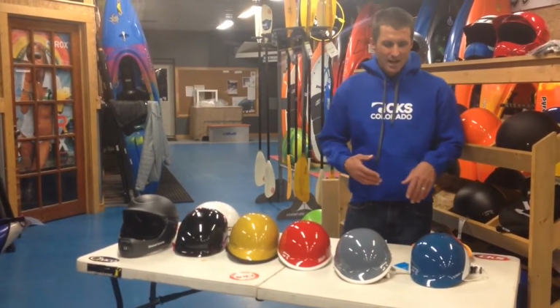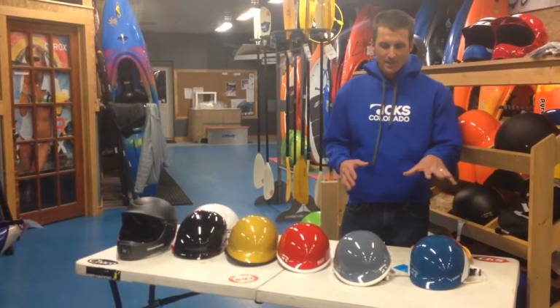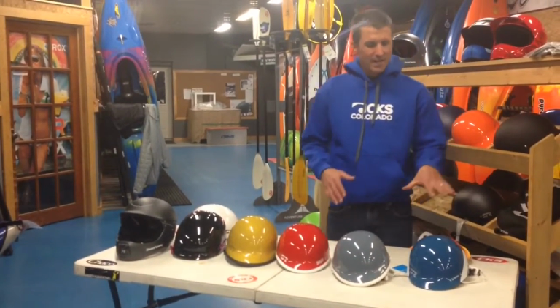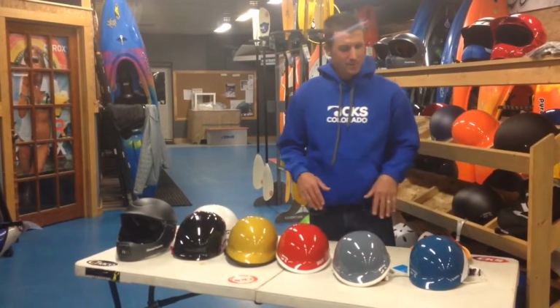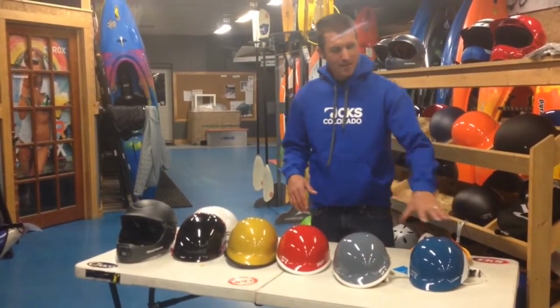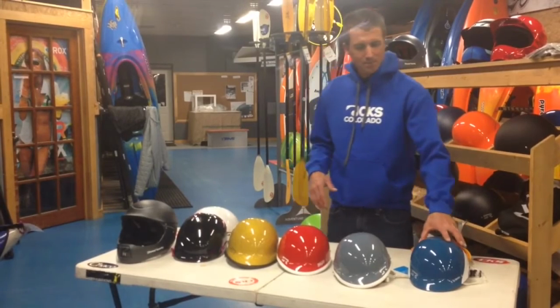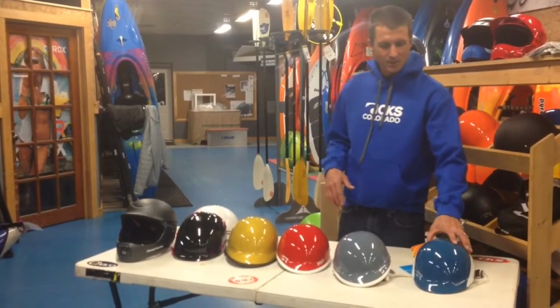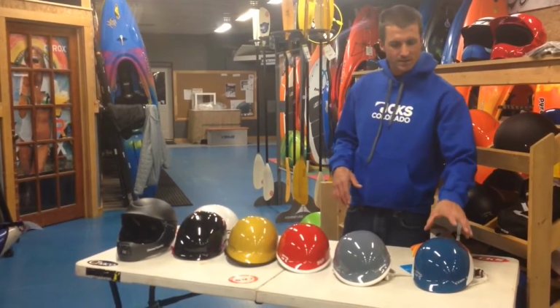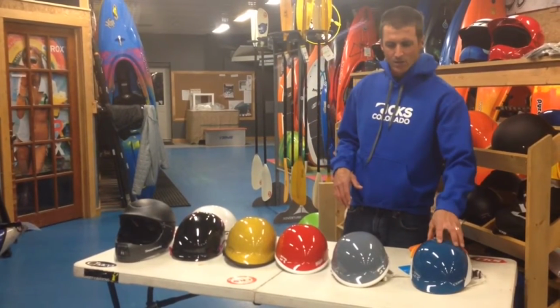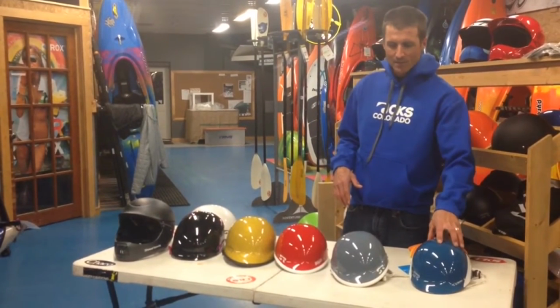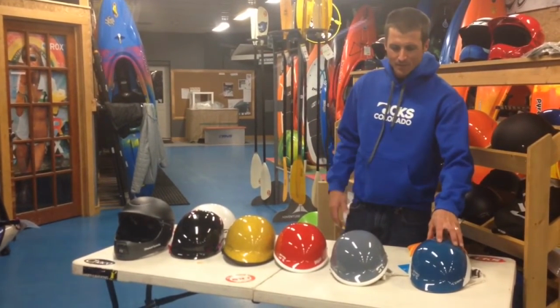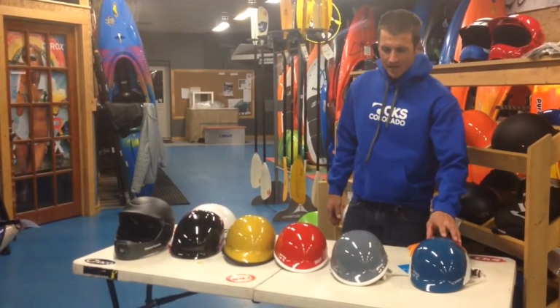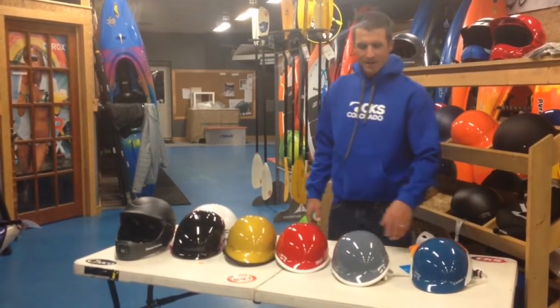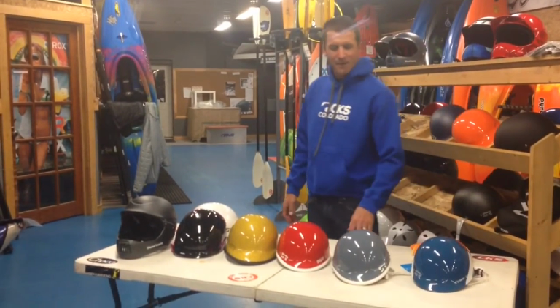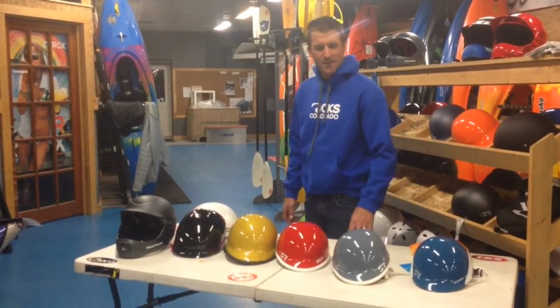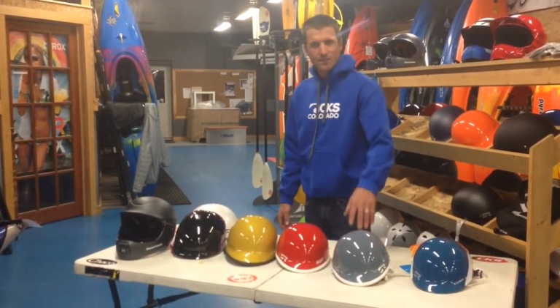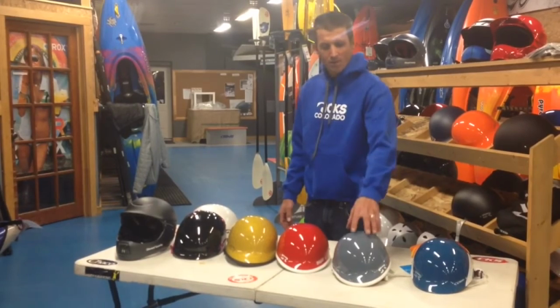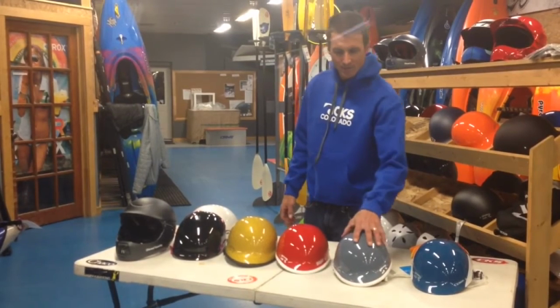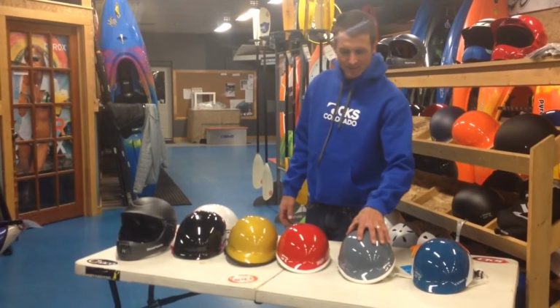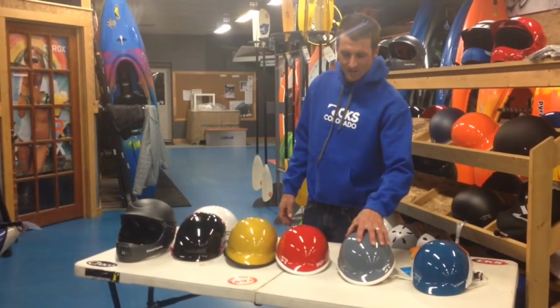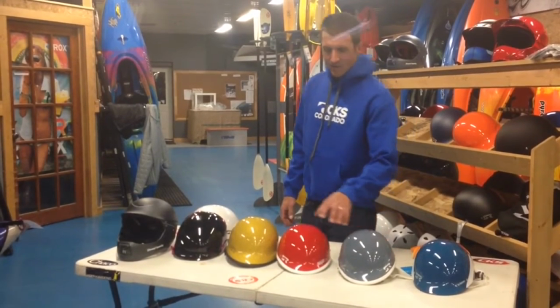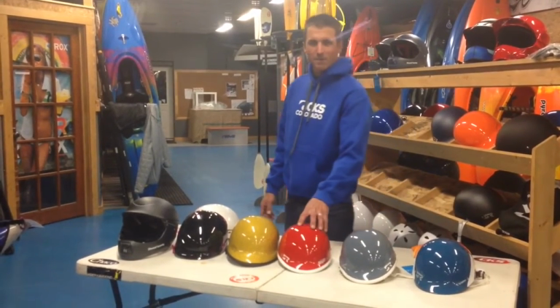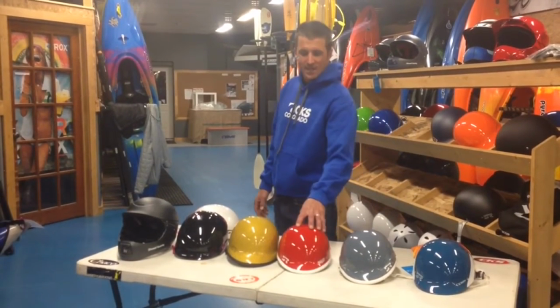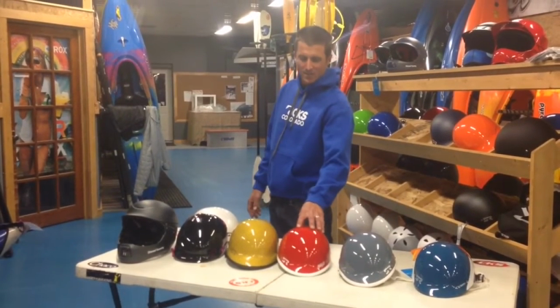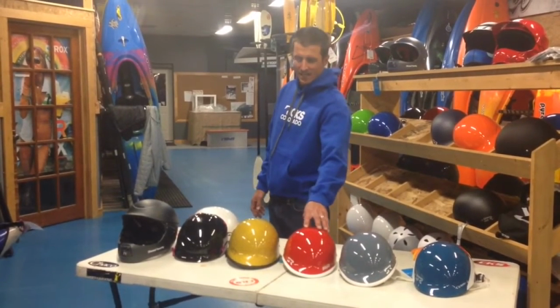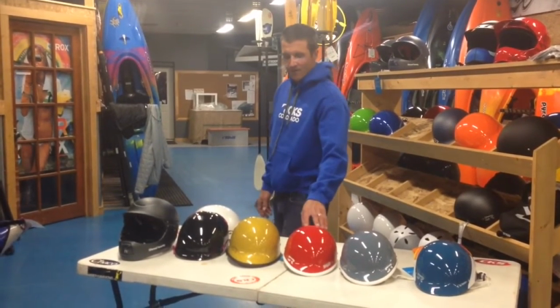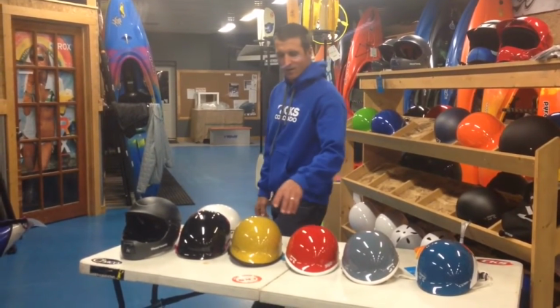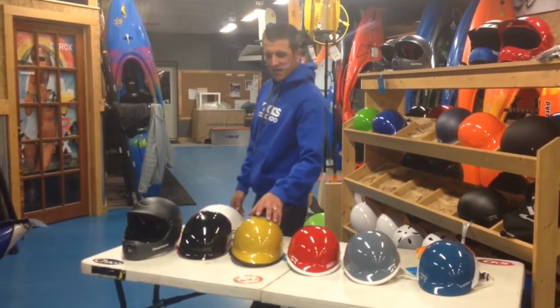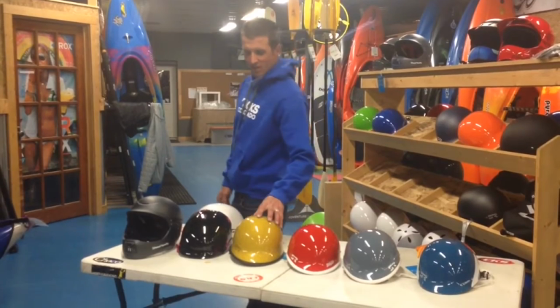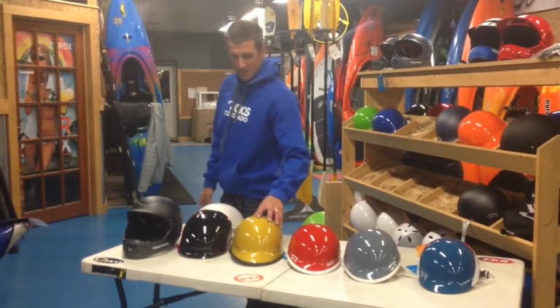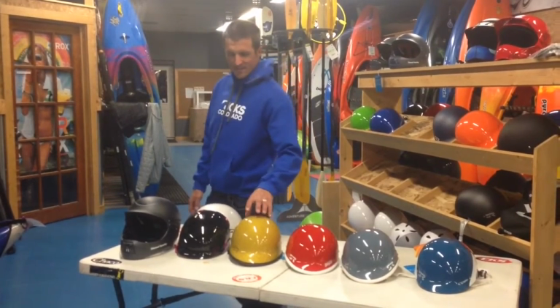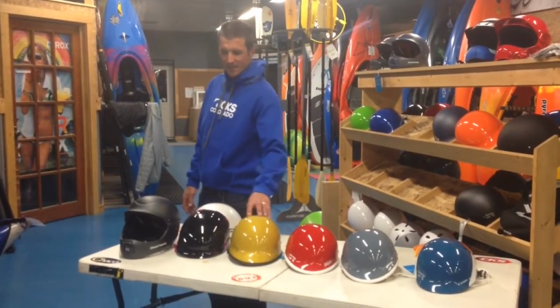They come in different layouts. We have some ABS plastic ones like the Super Scrappy, and then in aramid fiberglass — for small/medium heads we have the Vixen, for medium/large heads we have the Shaggy, and for large/extra-large heads we have the T-Dub.